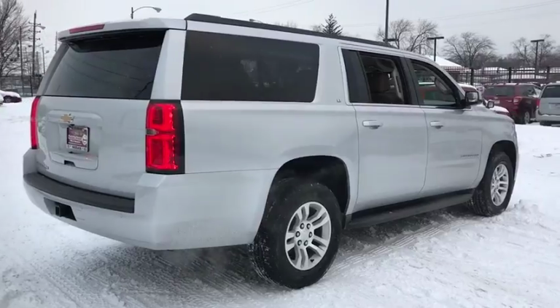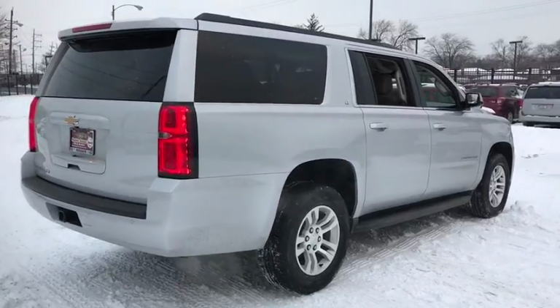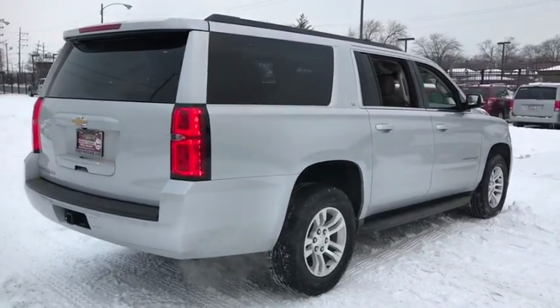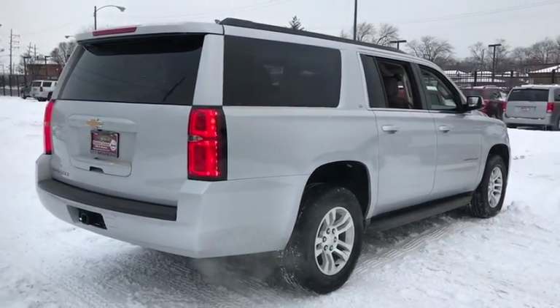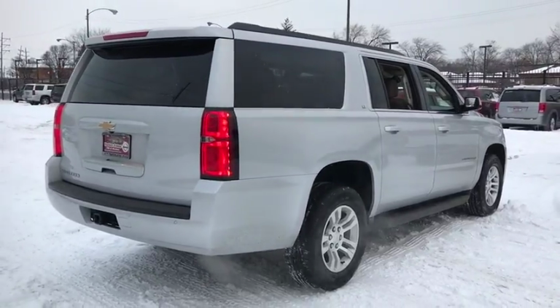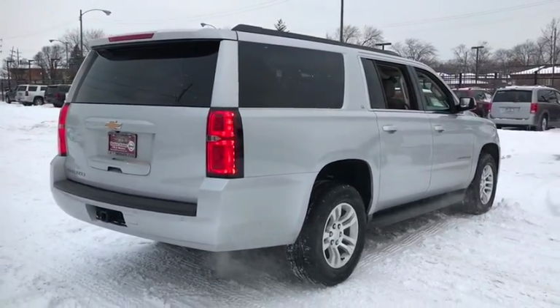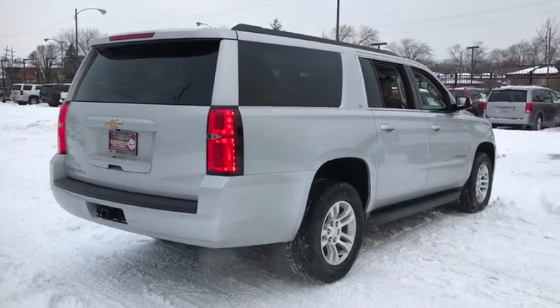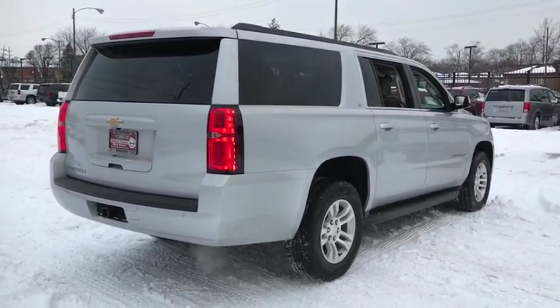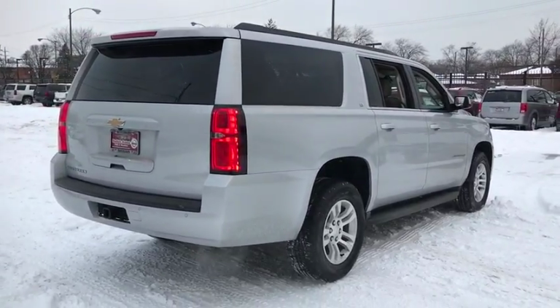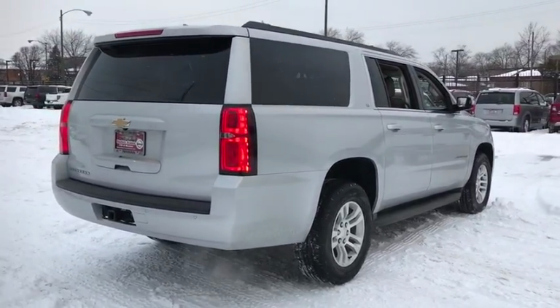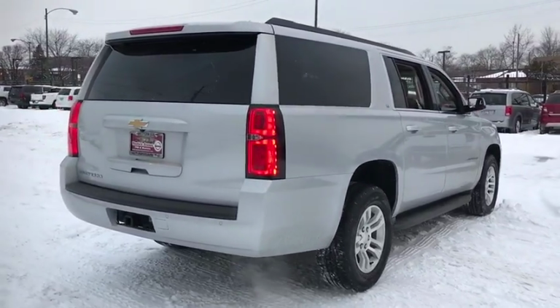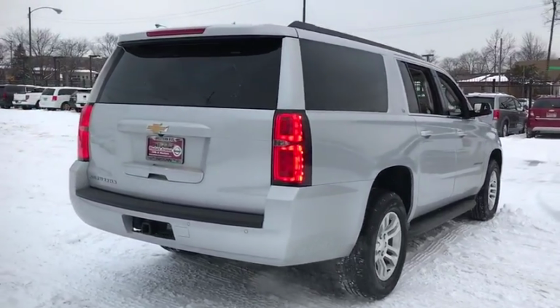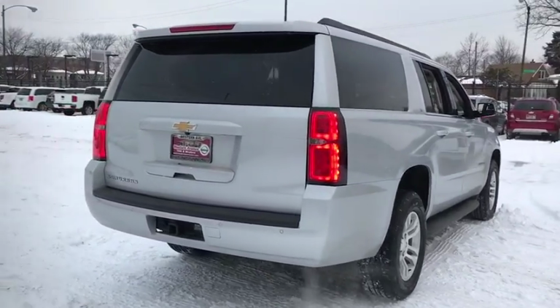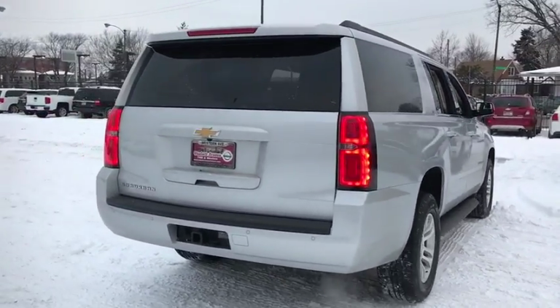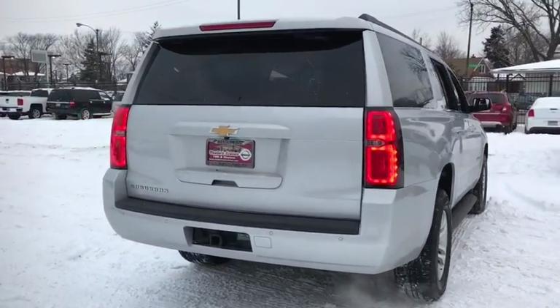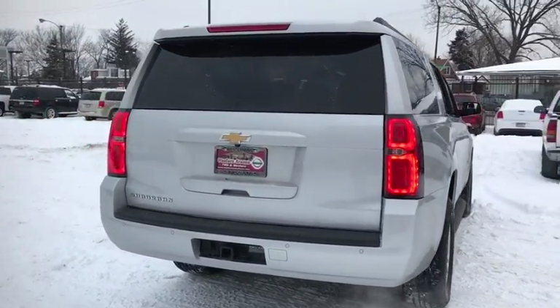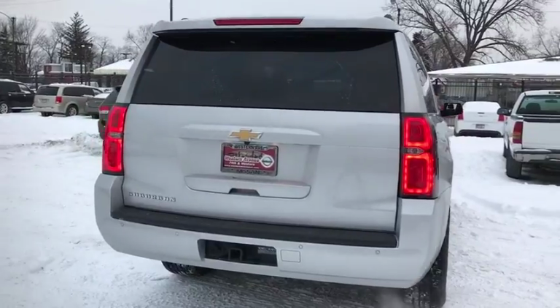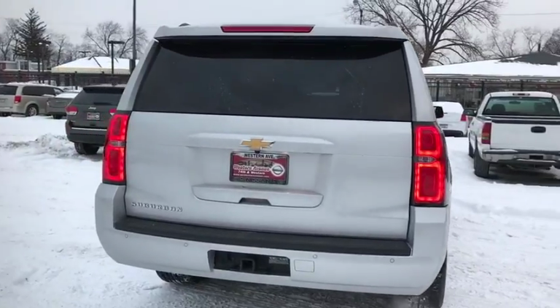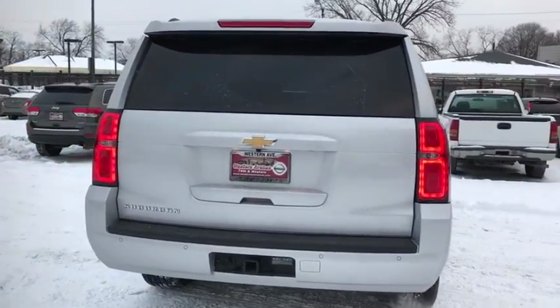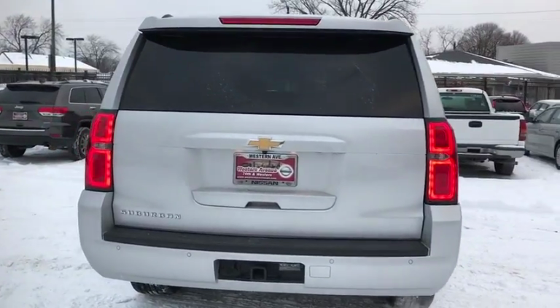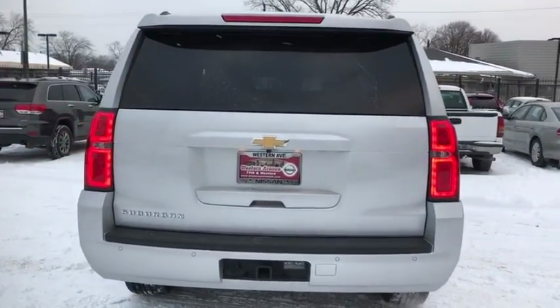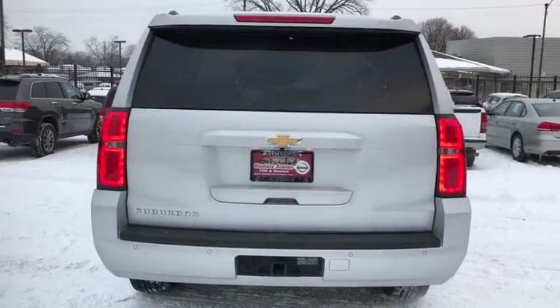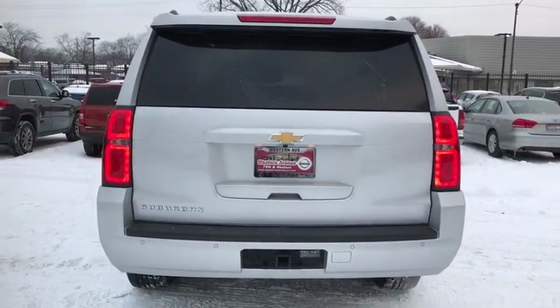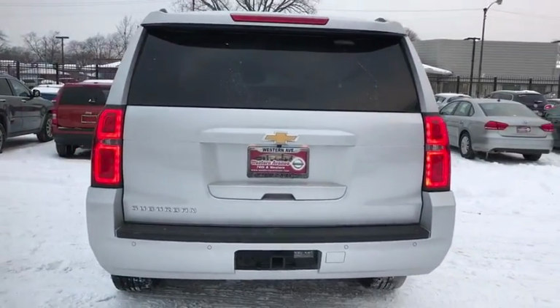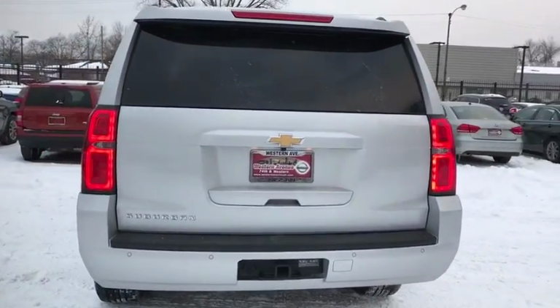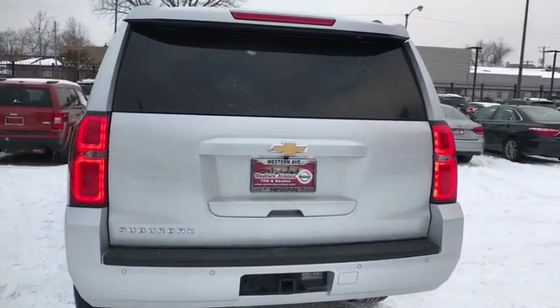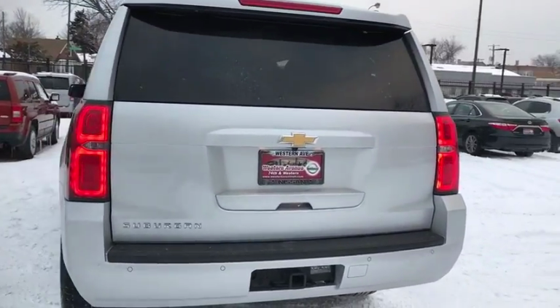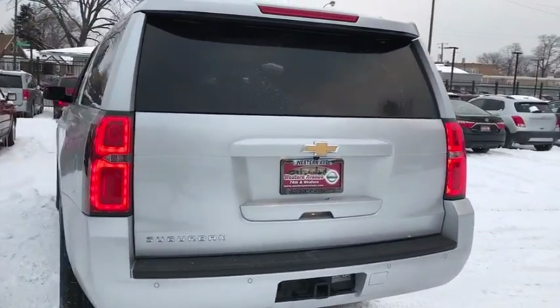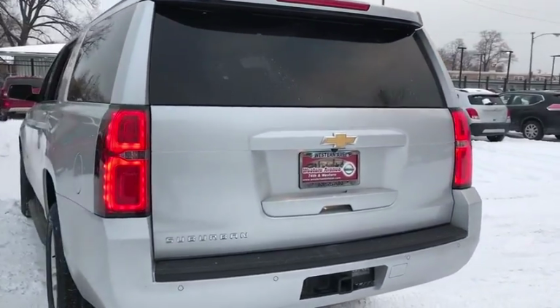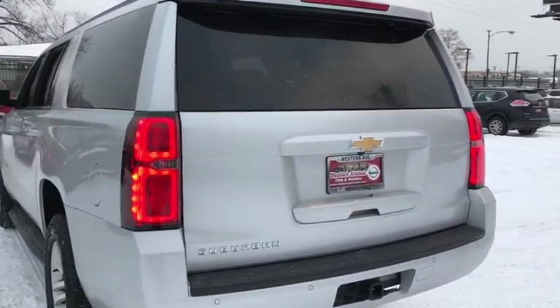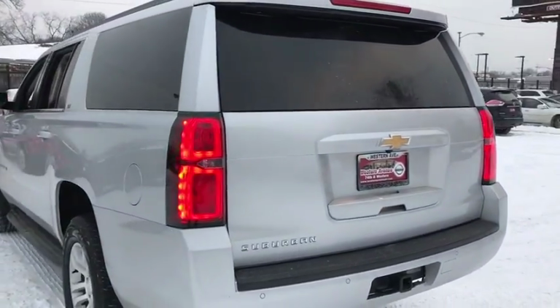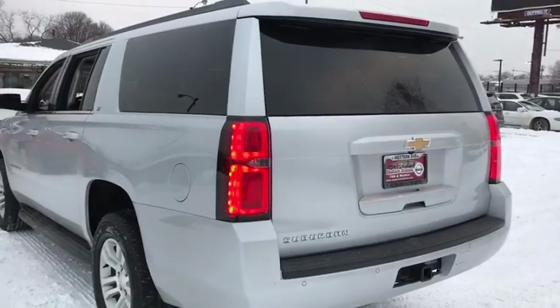Power liftgate, backup camera, lane departure warning, leather-wrapped steering wheel, Bluetooth, adjustable steering wheel, power steering, floor mats, four-wheel drive, aluminum wheels.